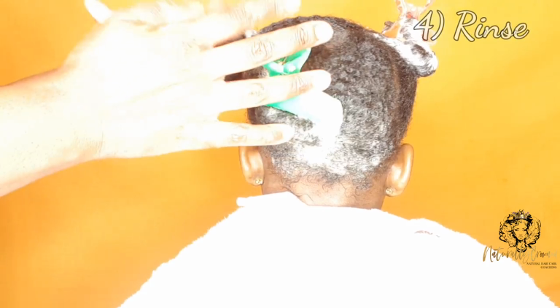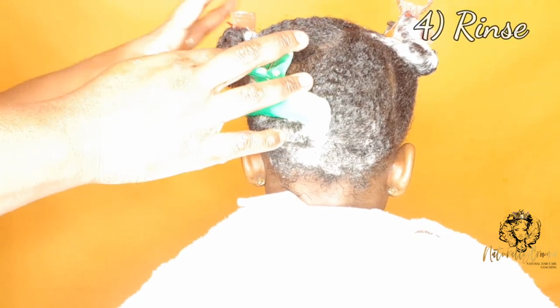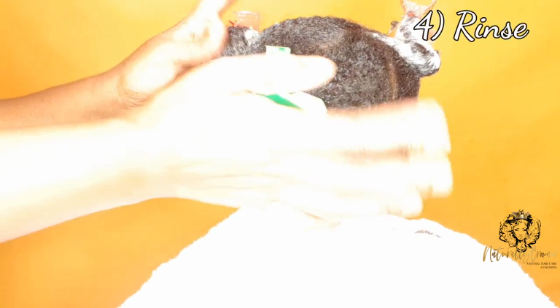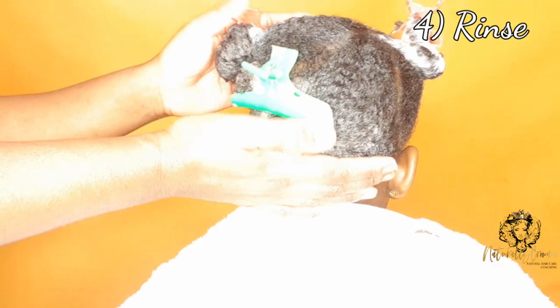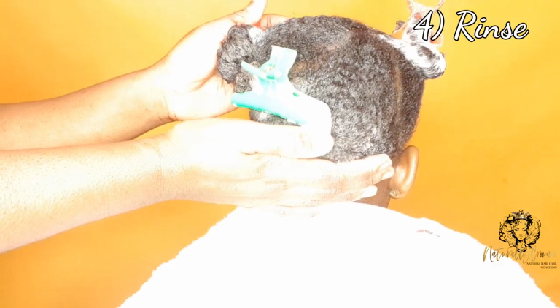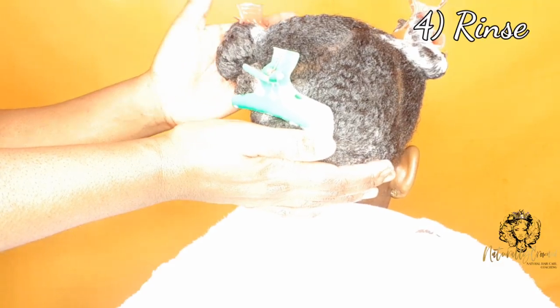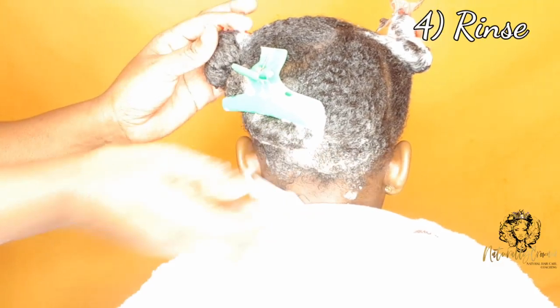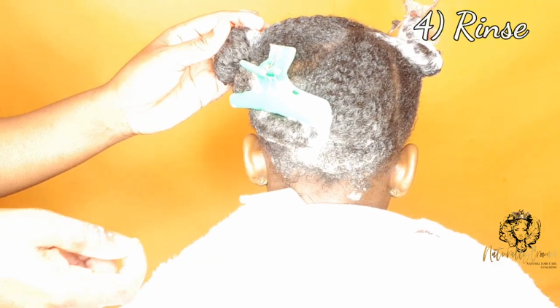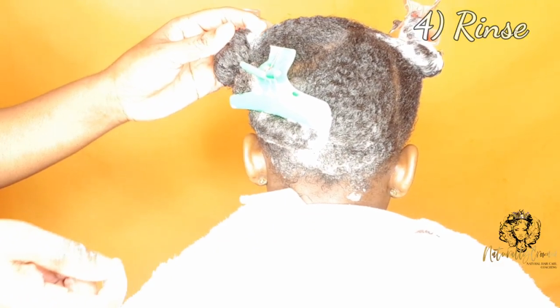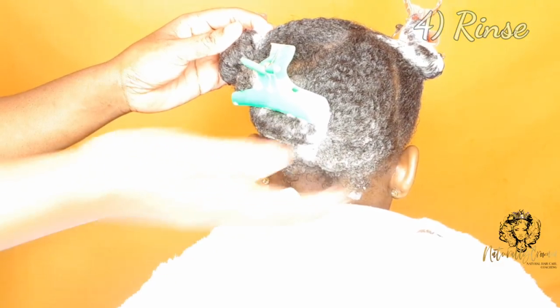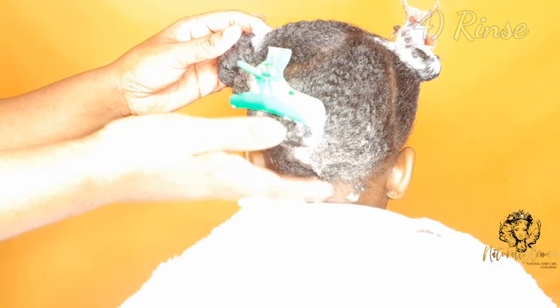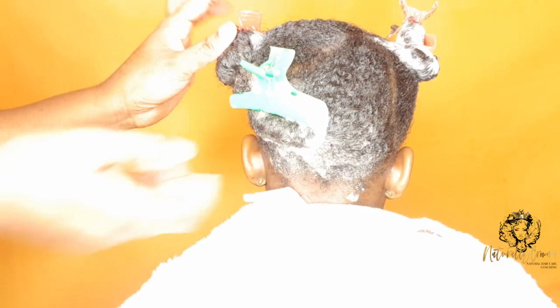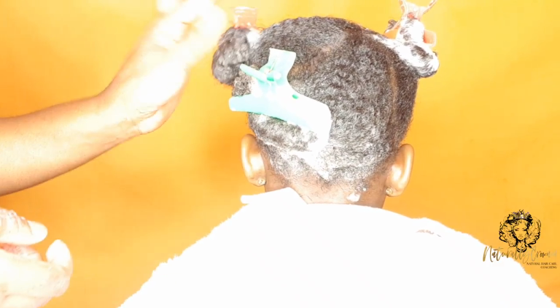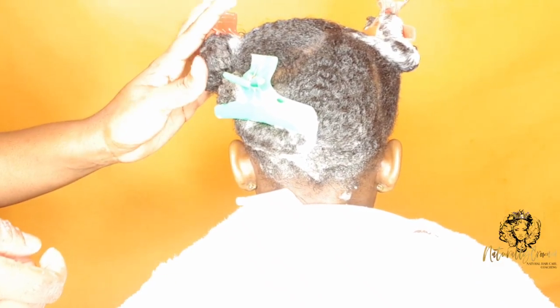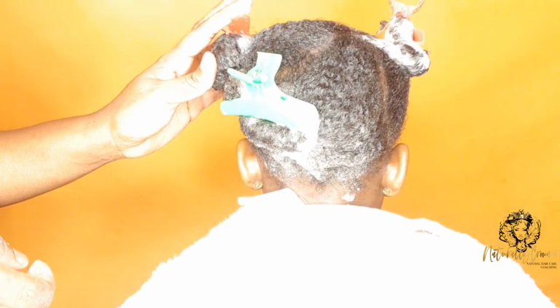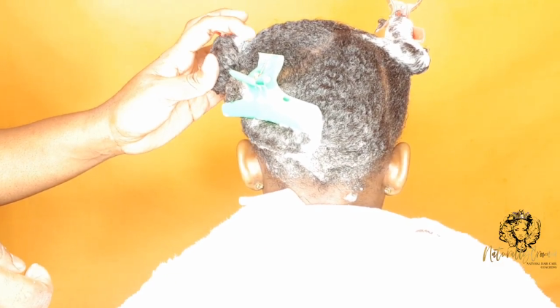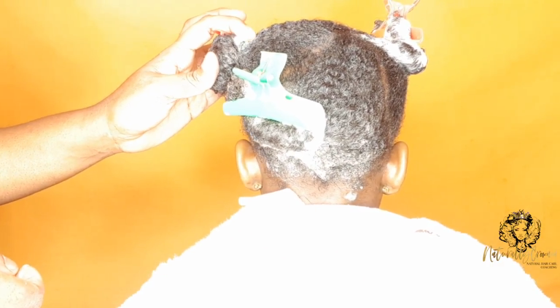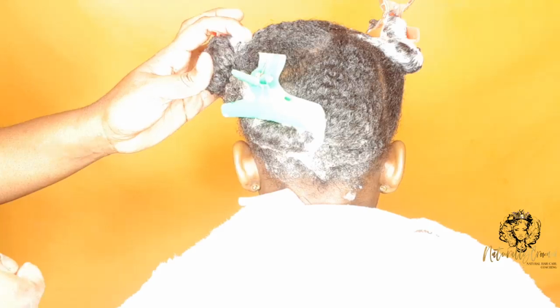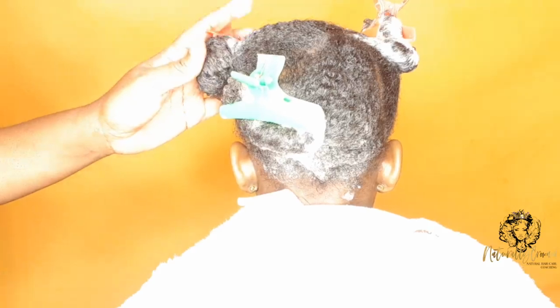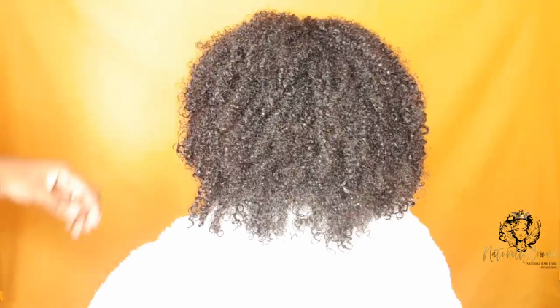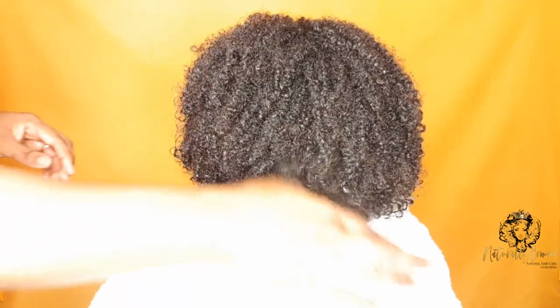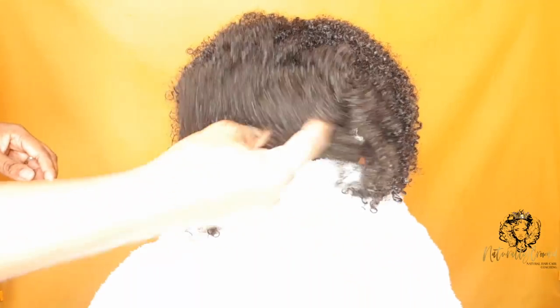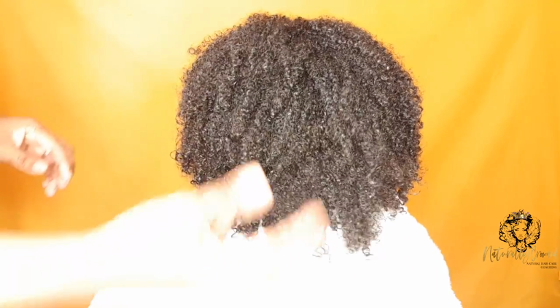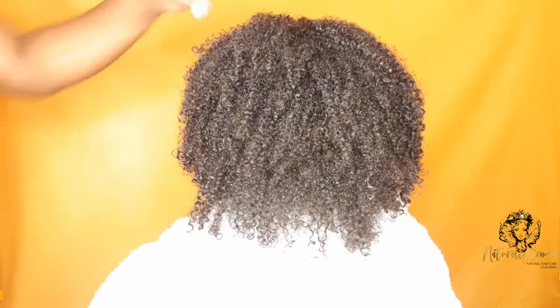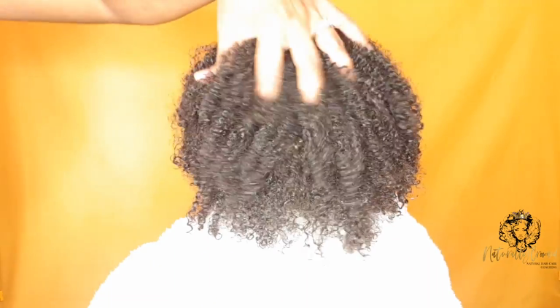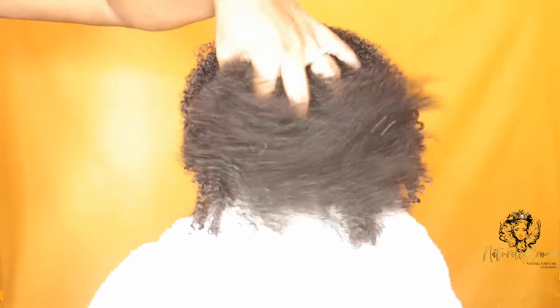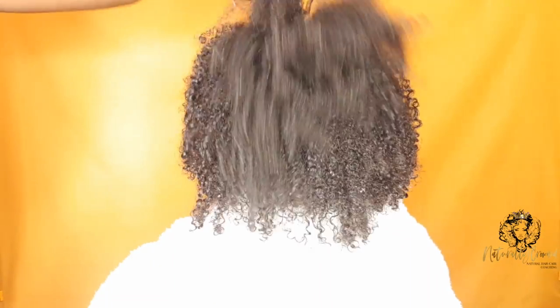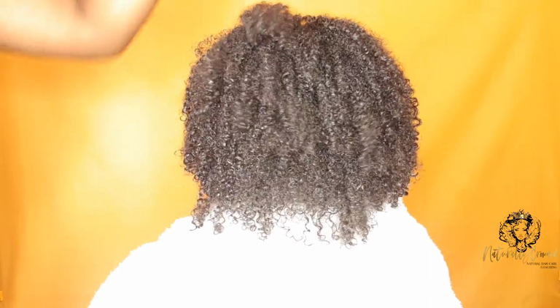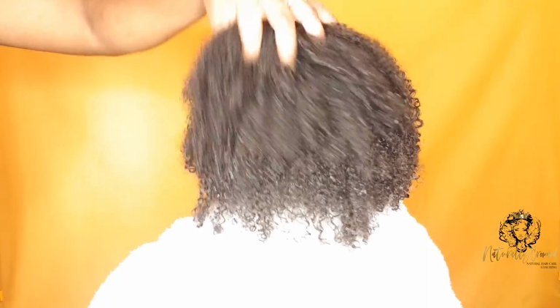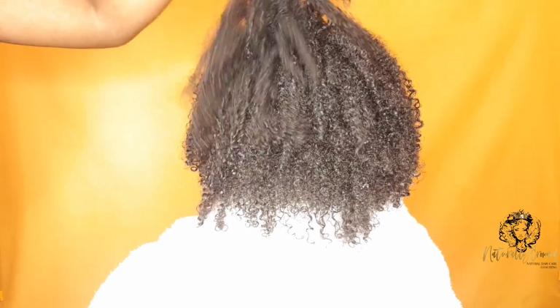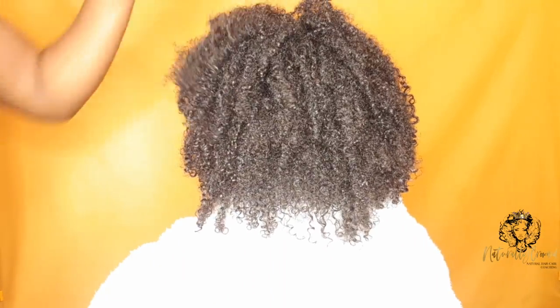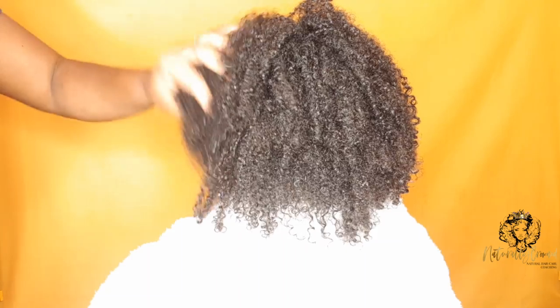Step four is to rinse the shampoo out. I would advise you to rinse the shampoo out still in its sections, just to avoid any tangles. Her hair is all rinsed now and it feels great.